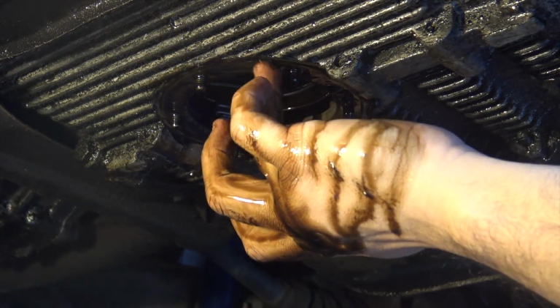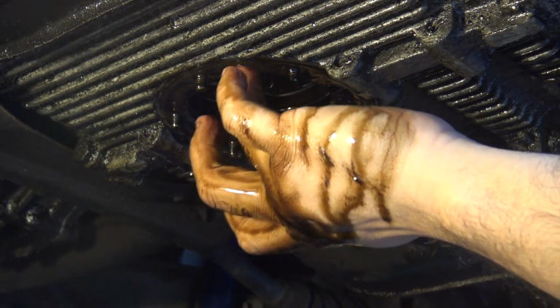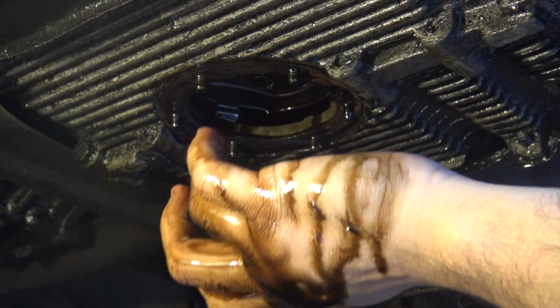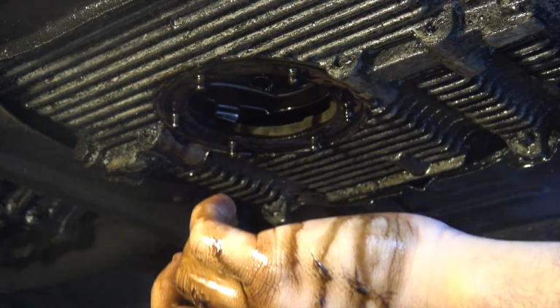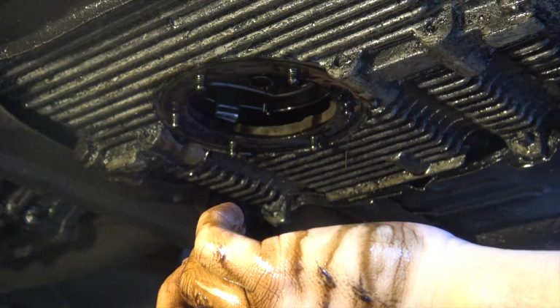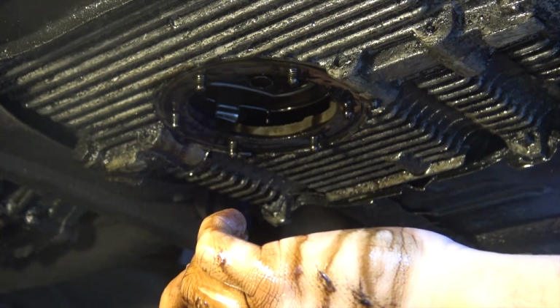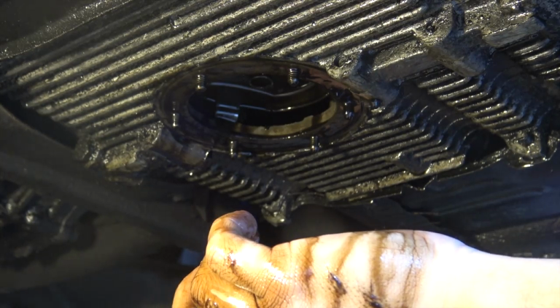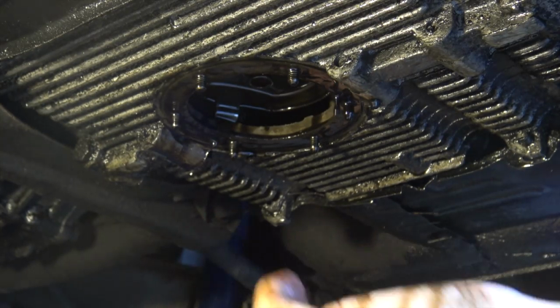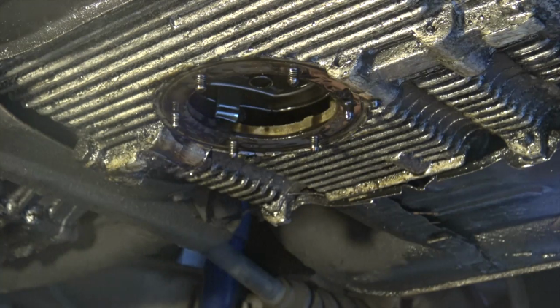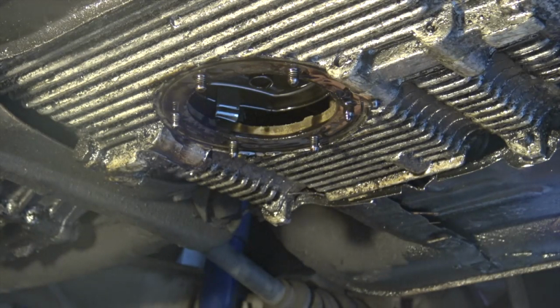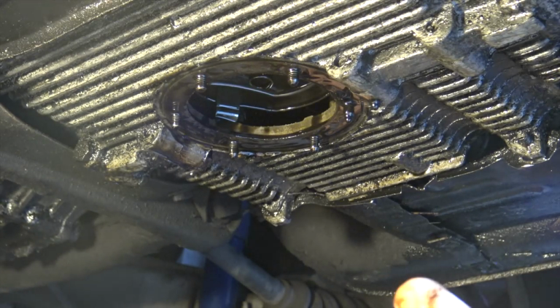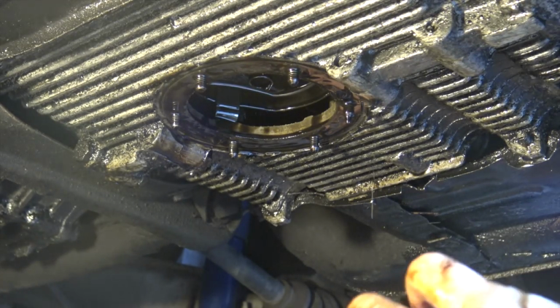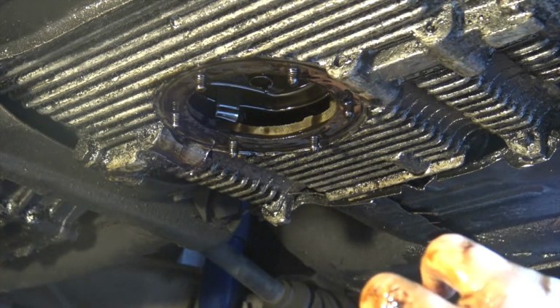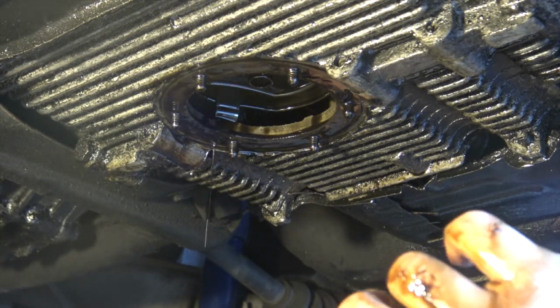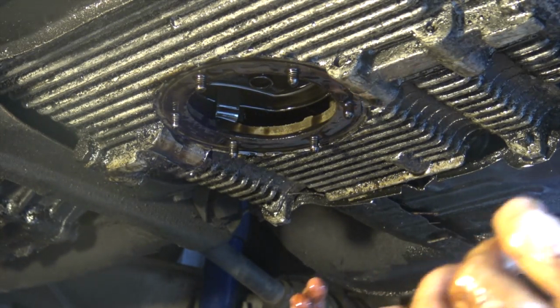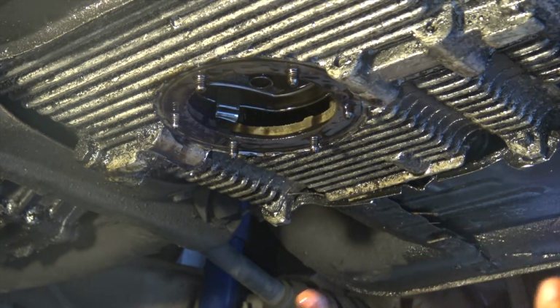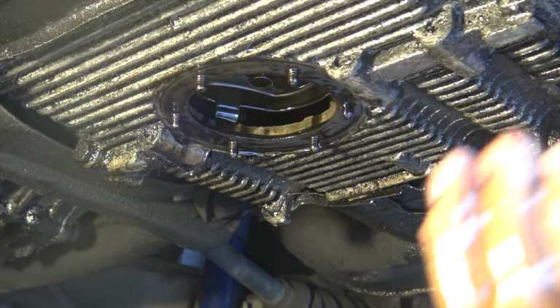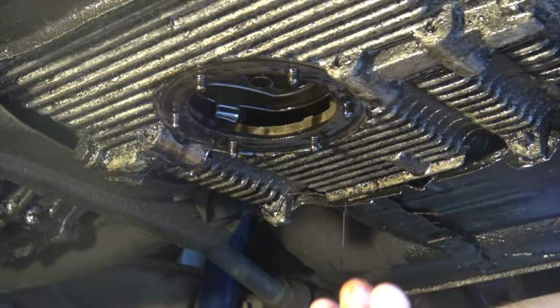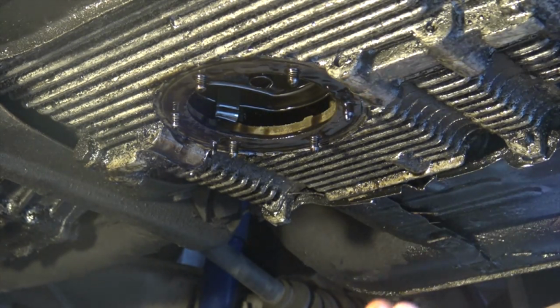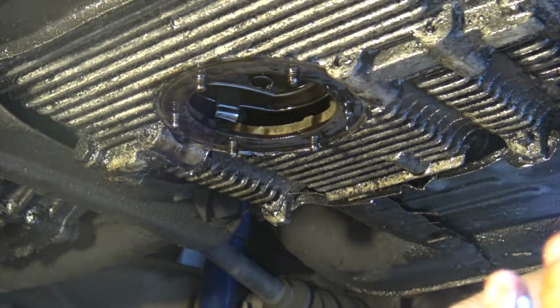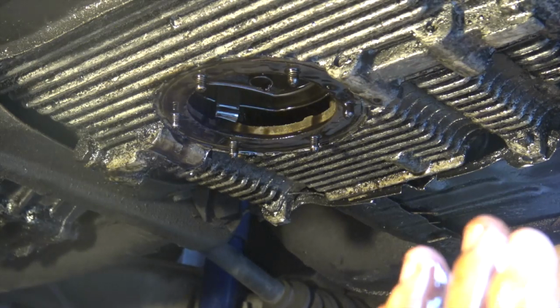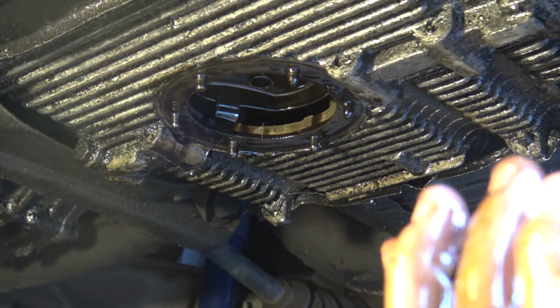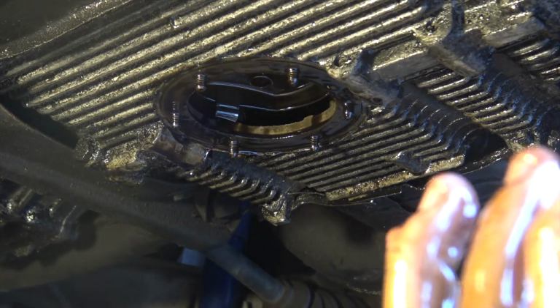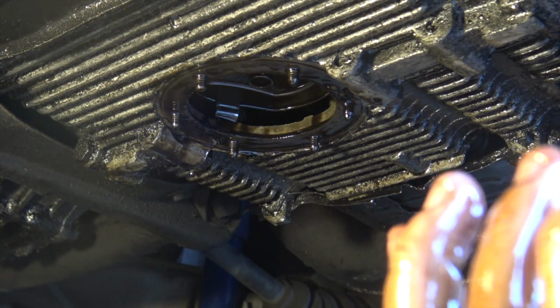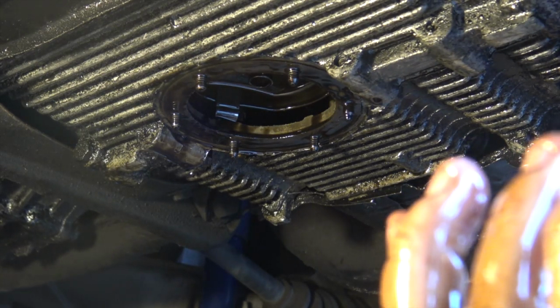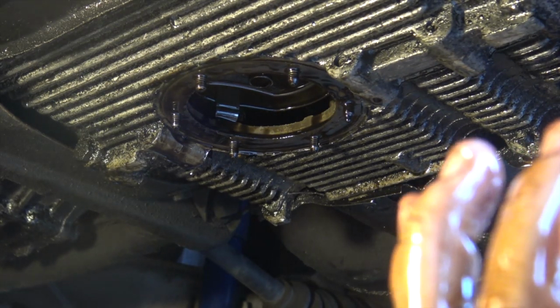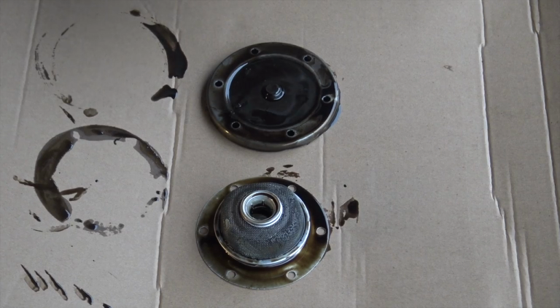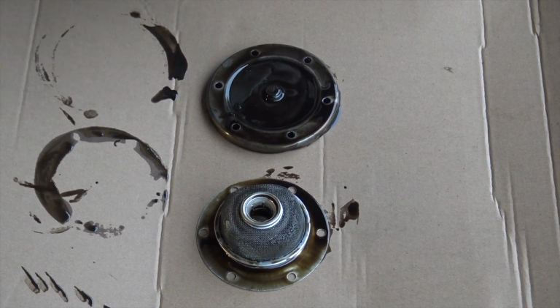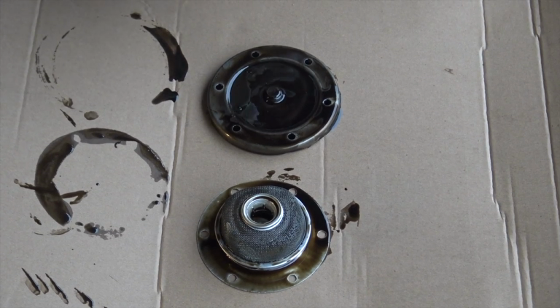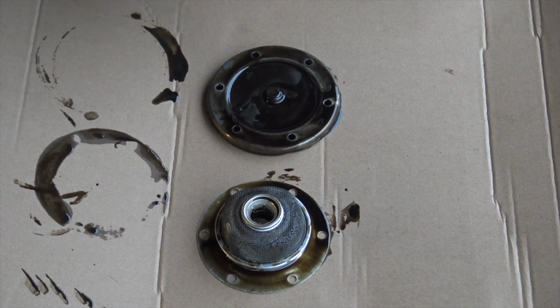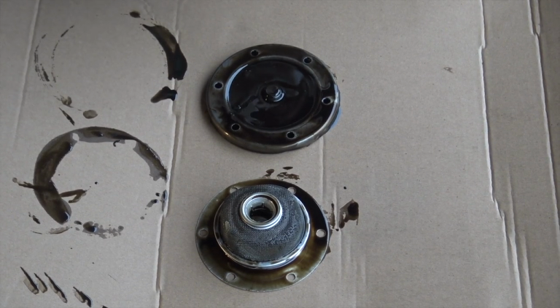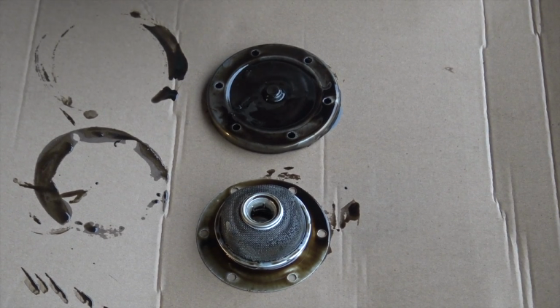At this time you just want to let the oil drip out. Let it sit there for a minute or two - it's probably even a good time to go ahead and grab a cold beer.